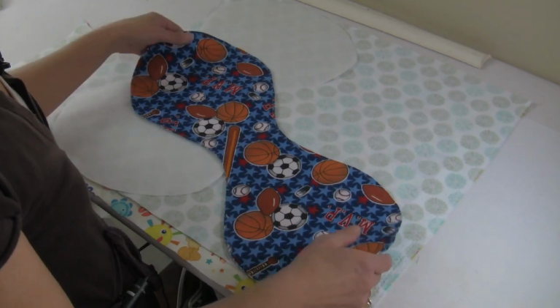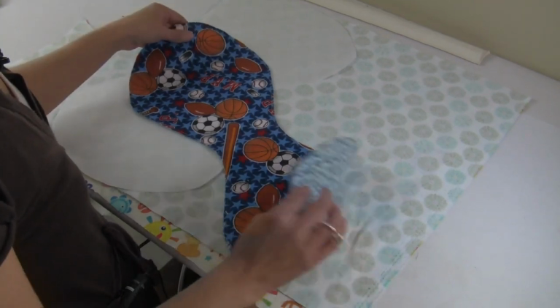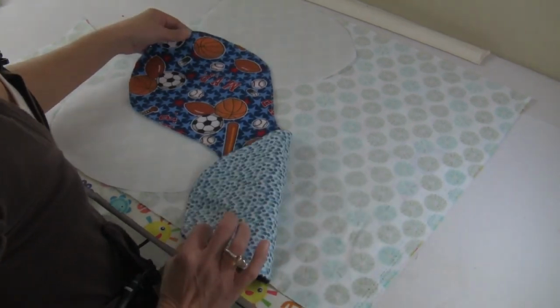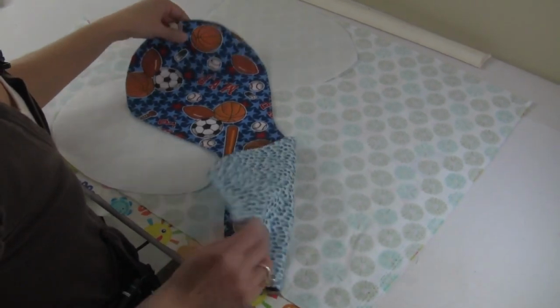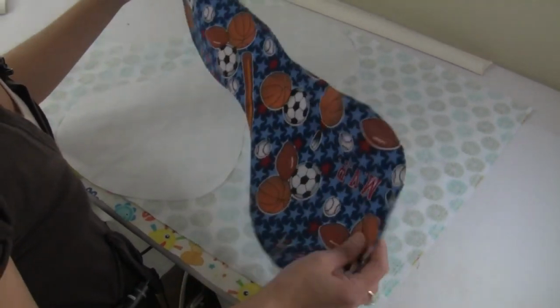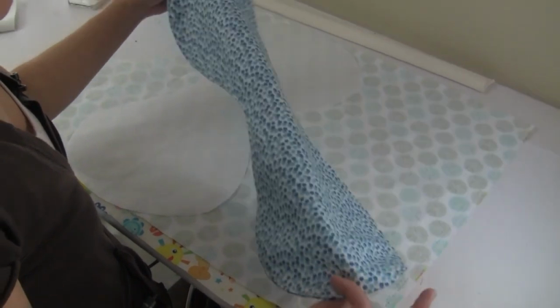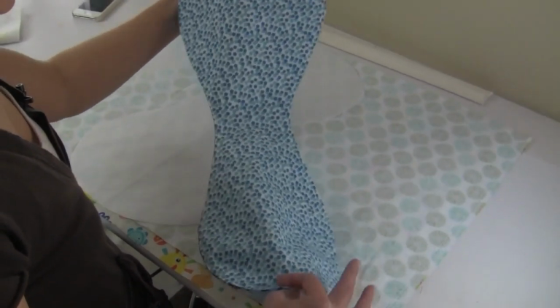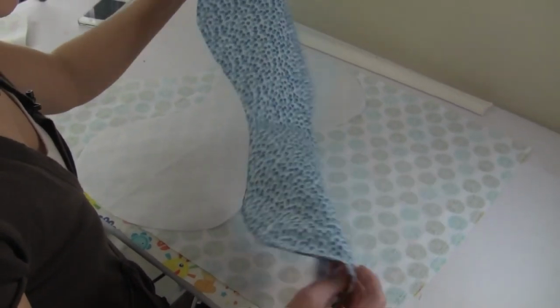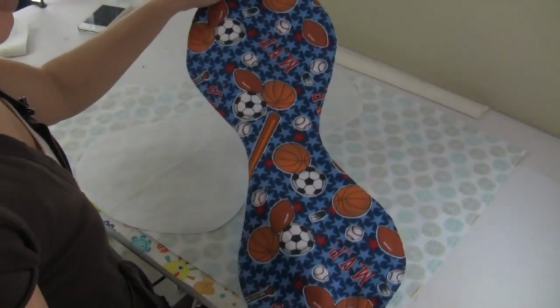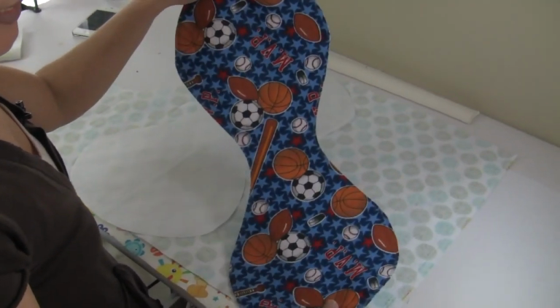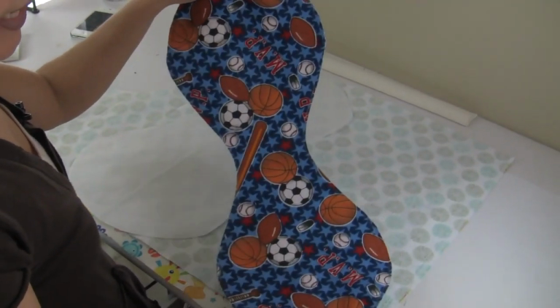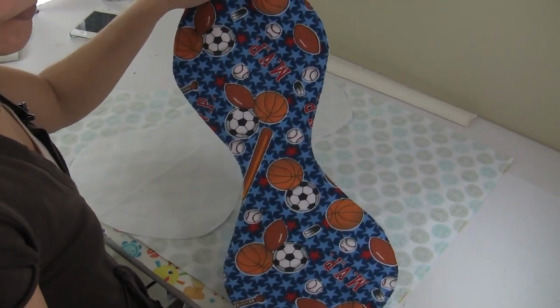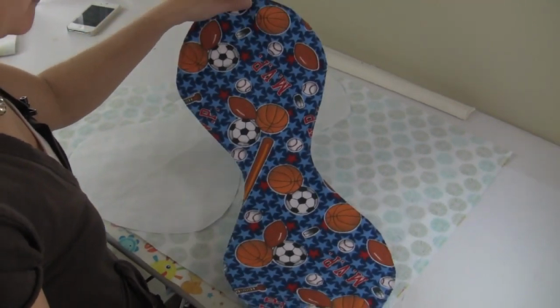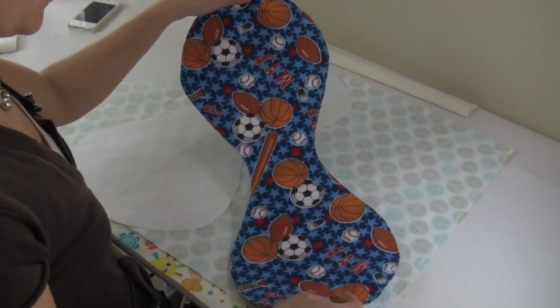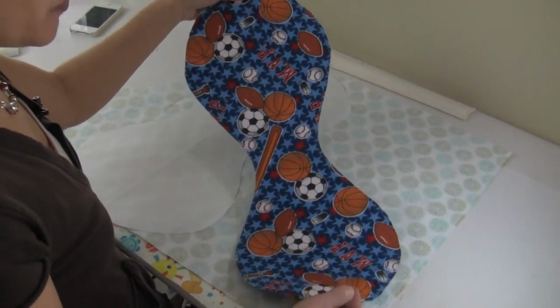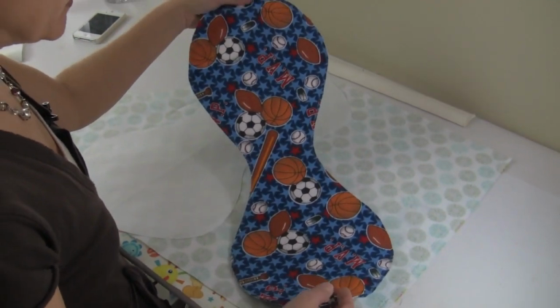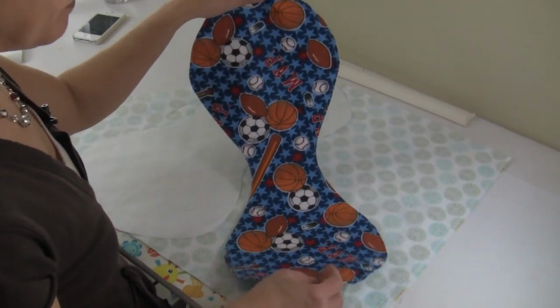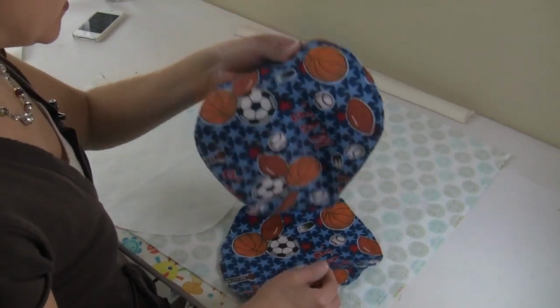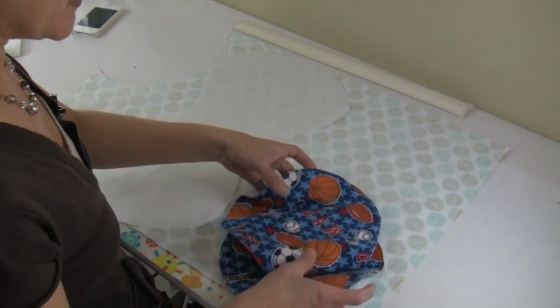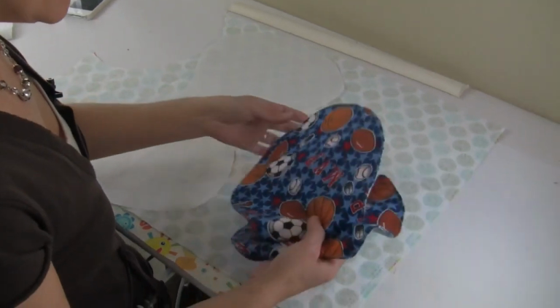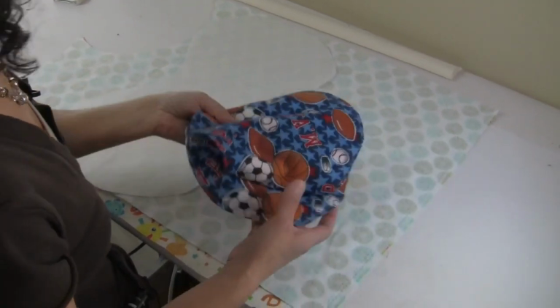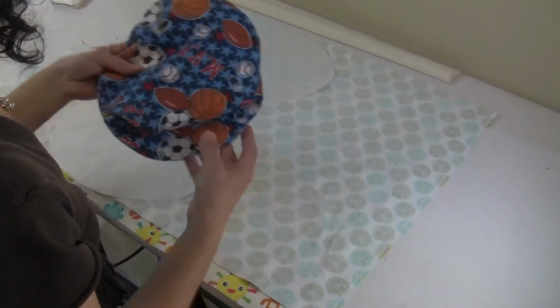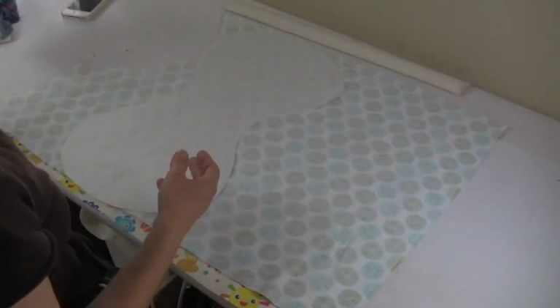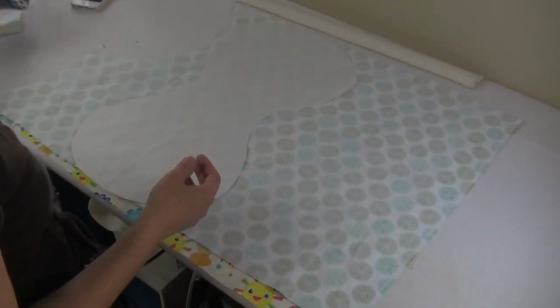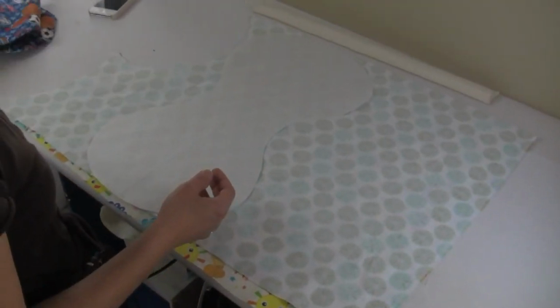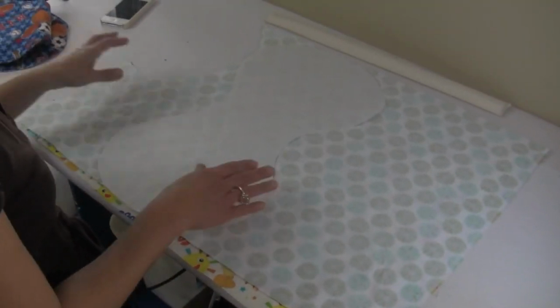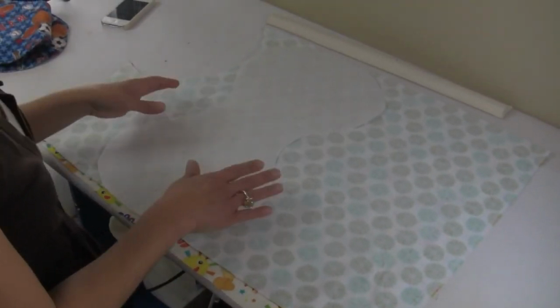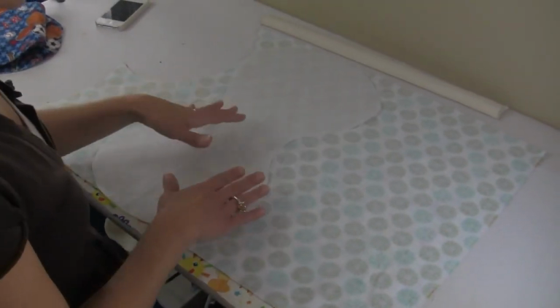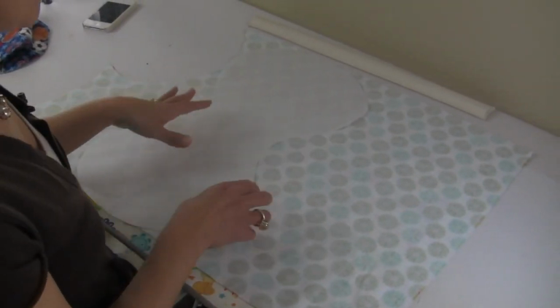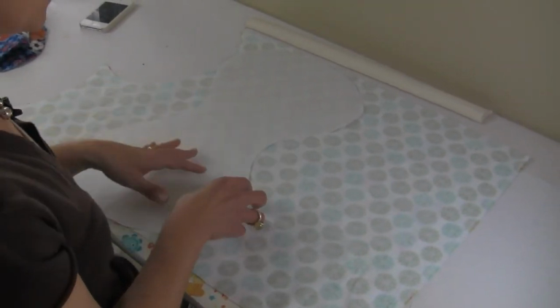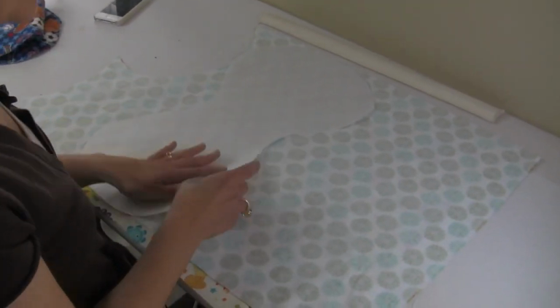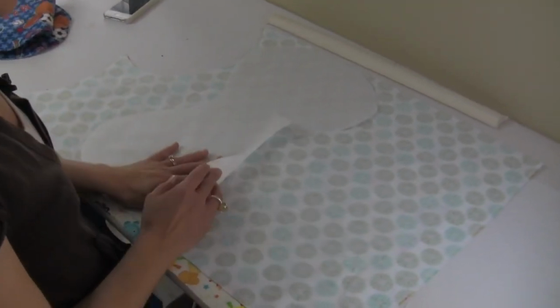I'm making these little burp rags as gifts for newborns. It's real easy, quick and easy. You're going to make yourself using freezer paper.